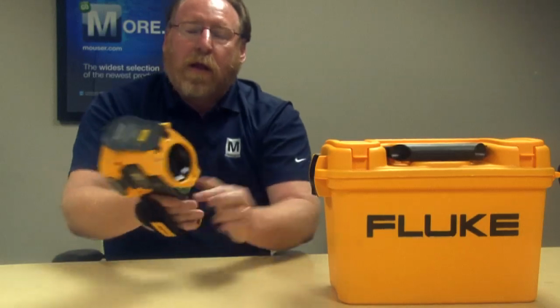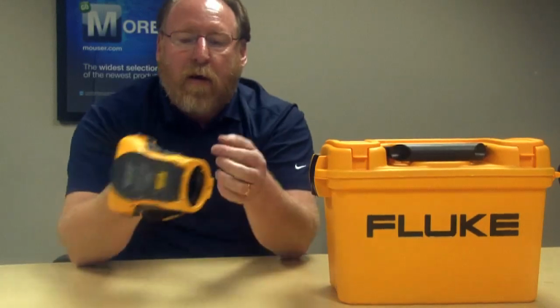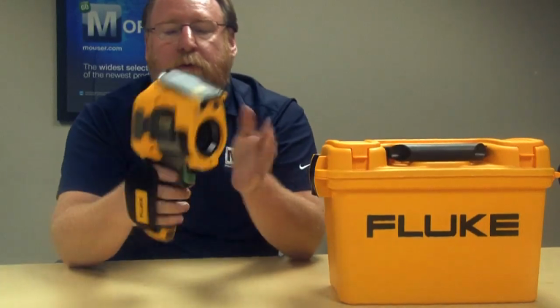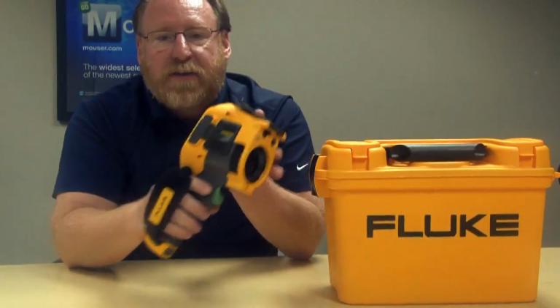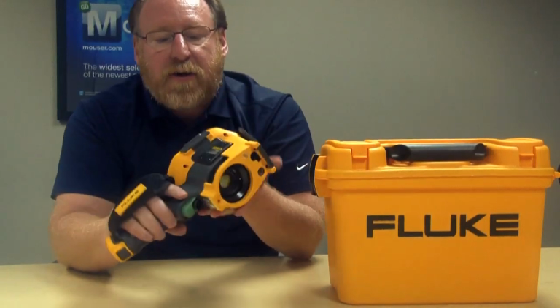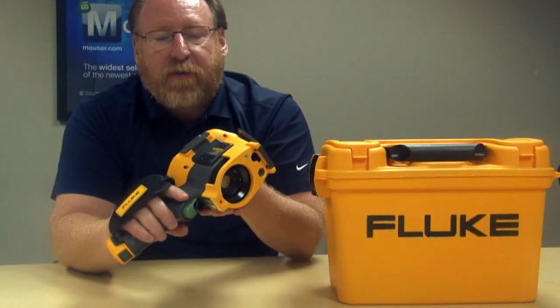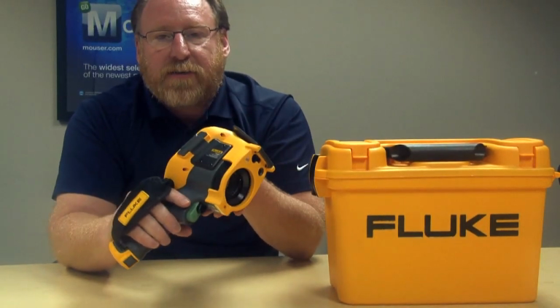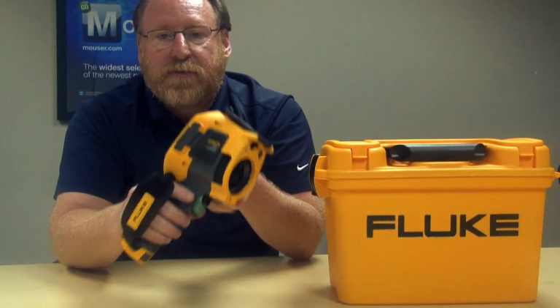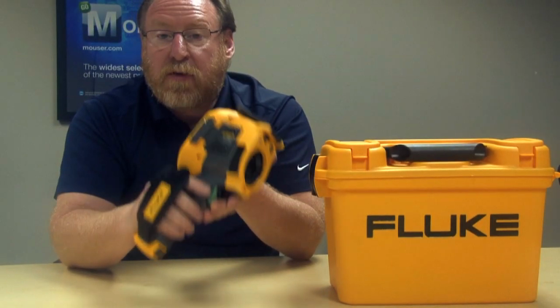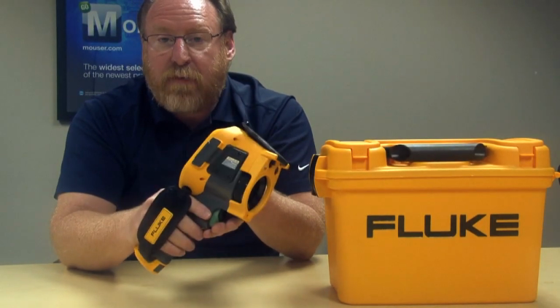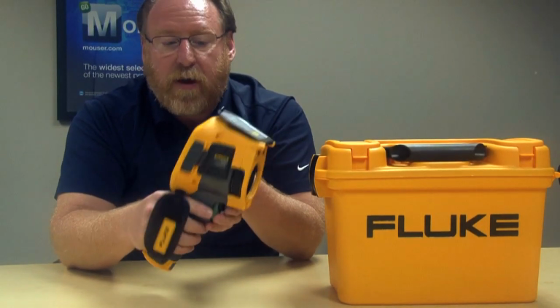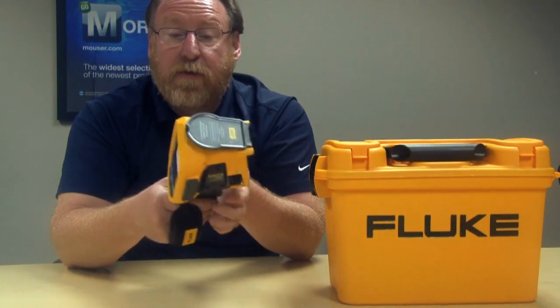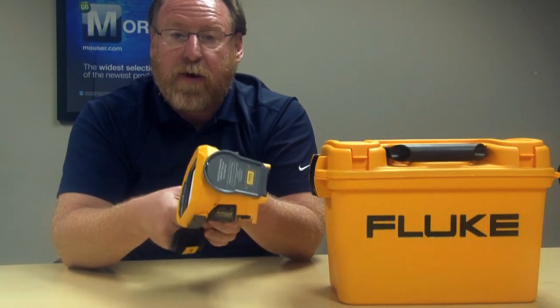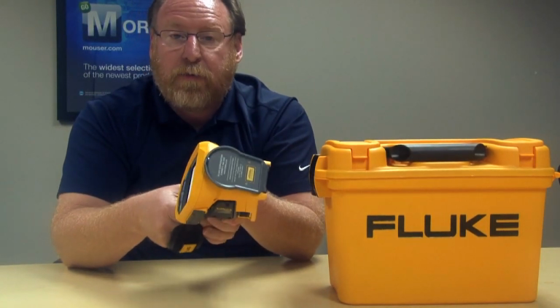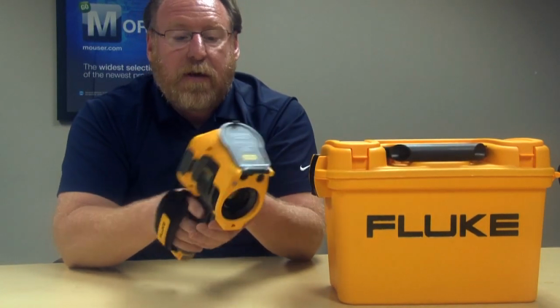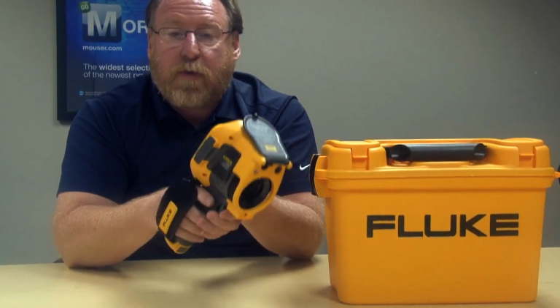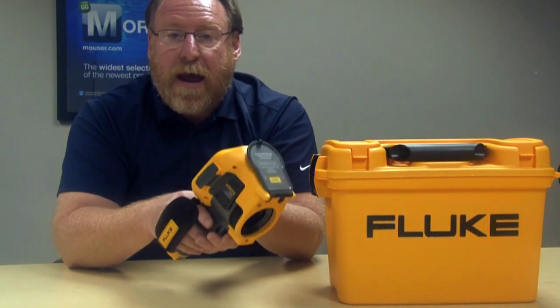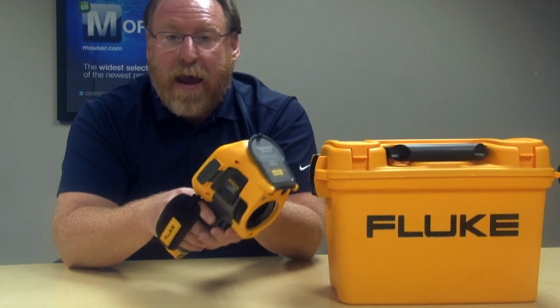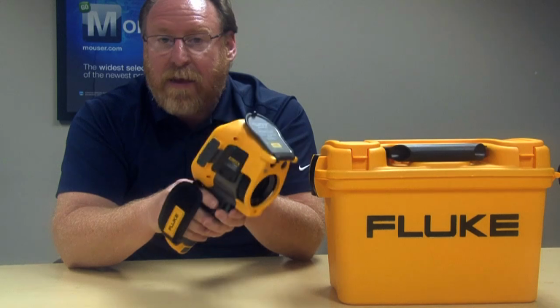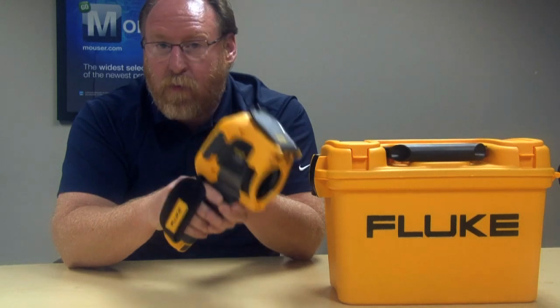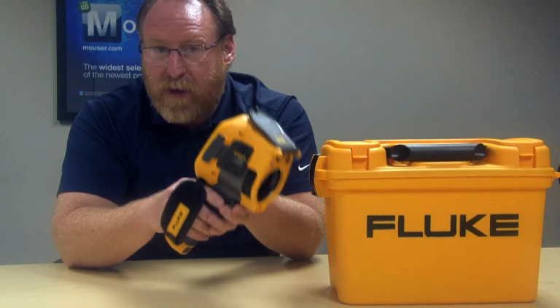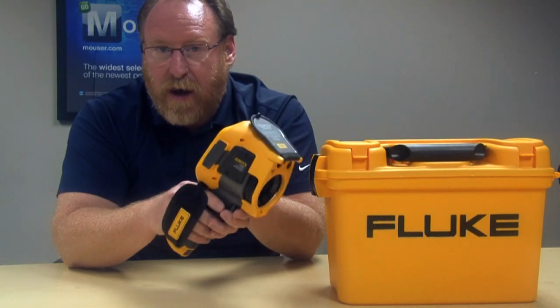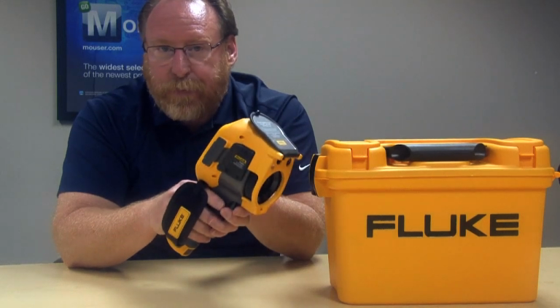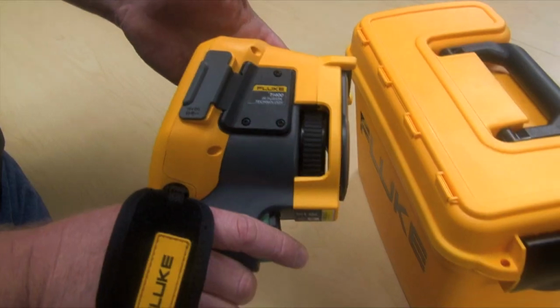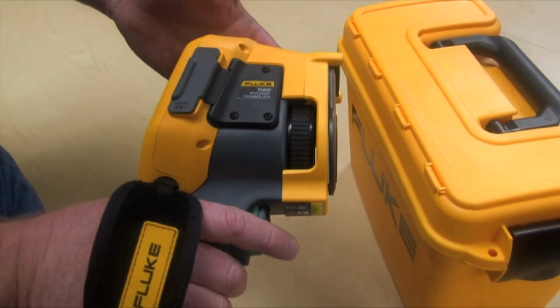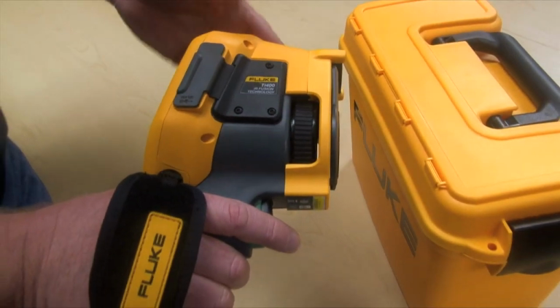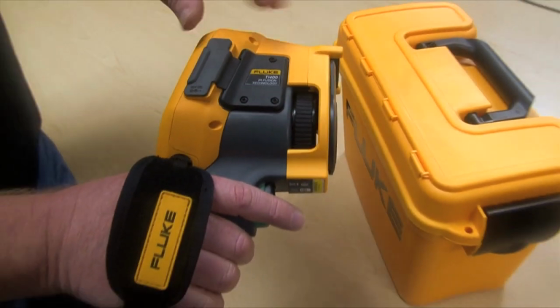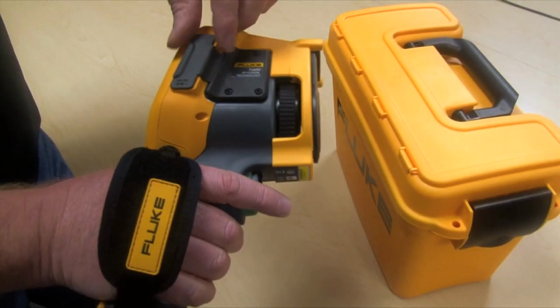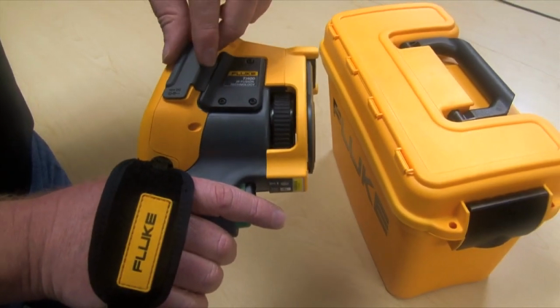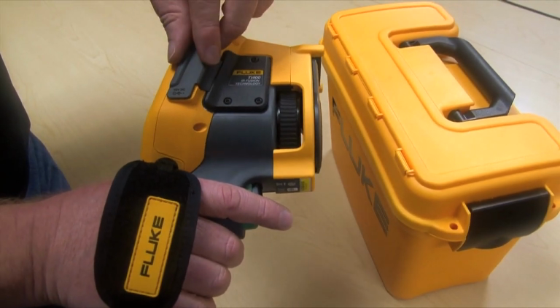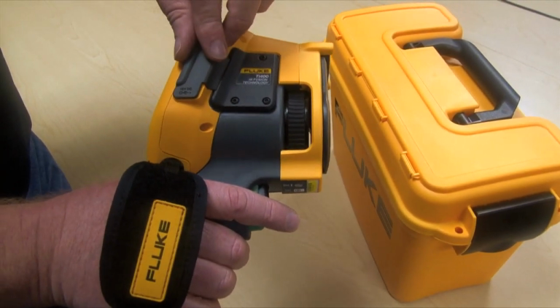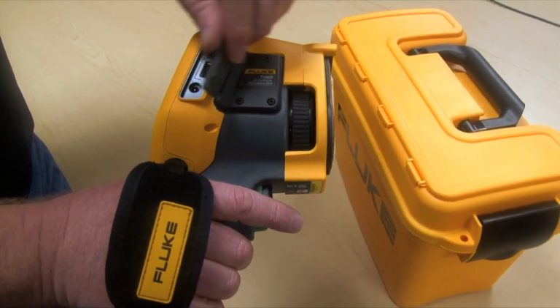Like all Fluke test-and-measure devices, it's built tough and rugged for the field, for the lab, and for the bench top. Here we have the TI-400 out of the case.